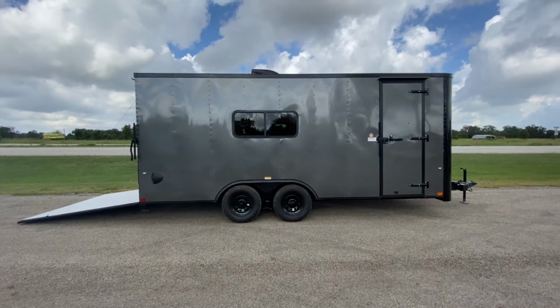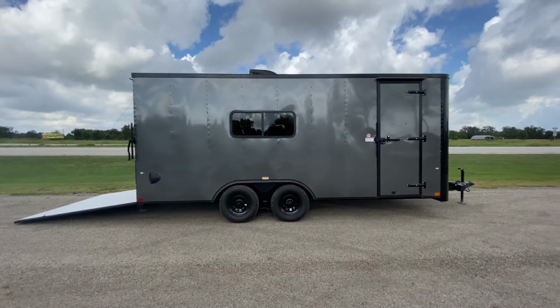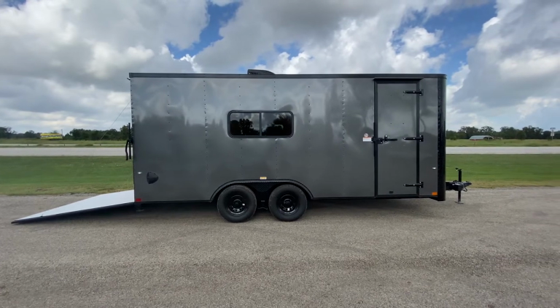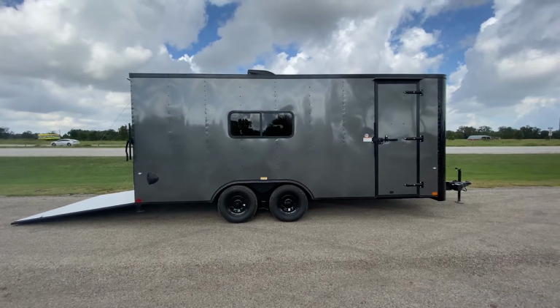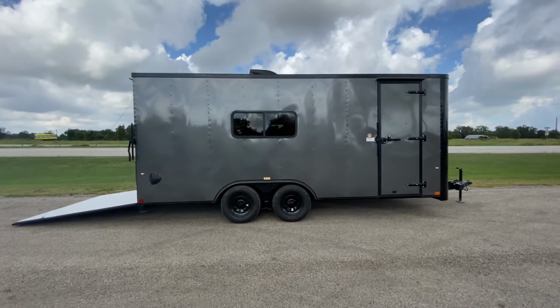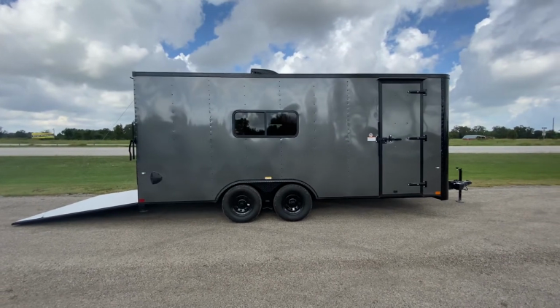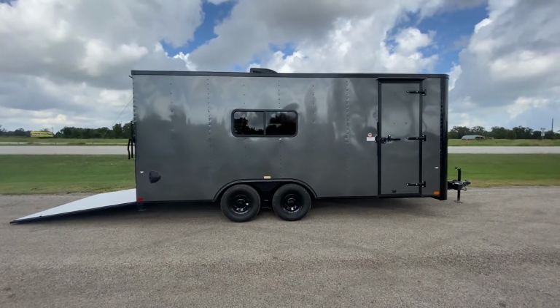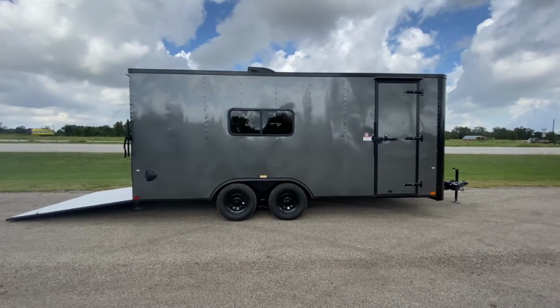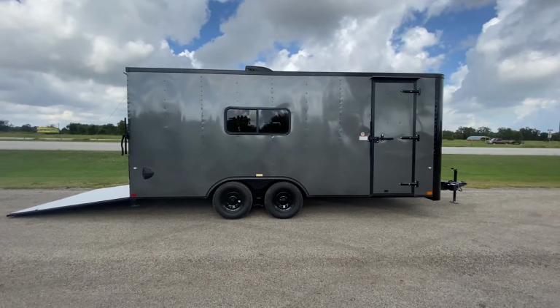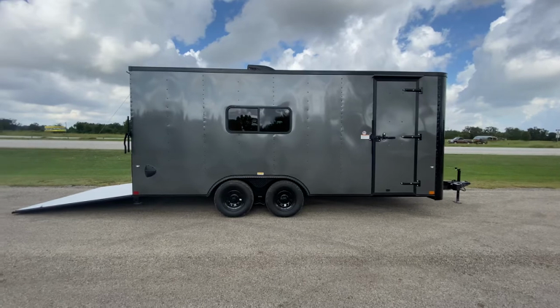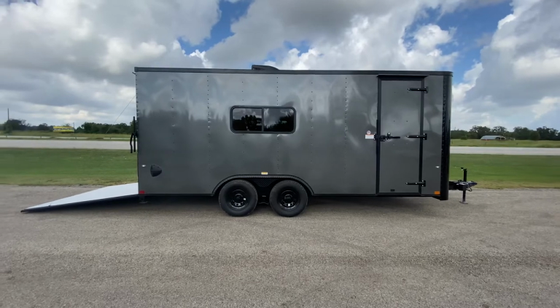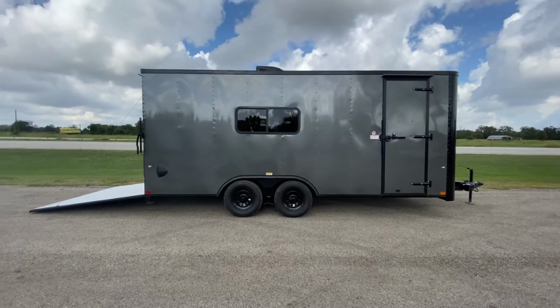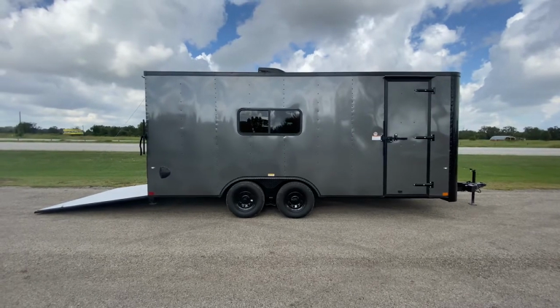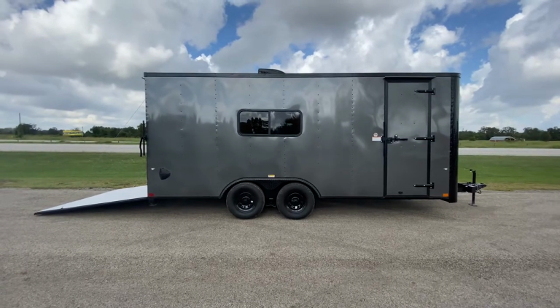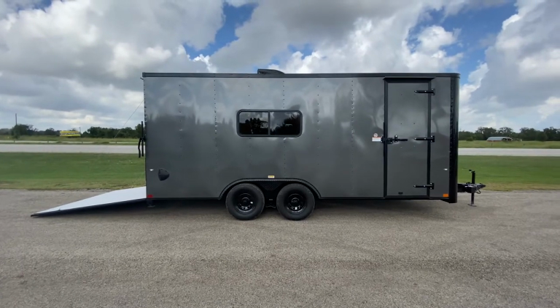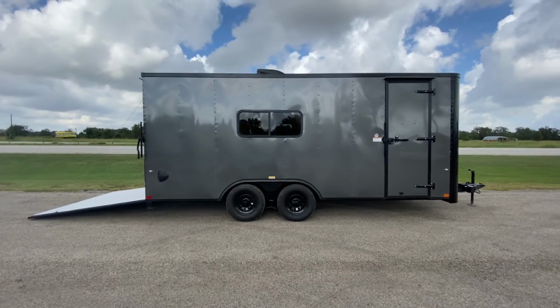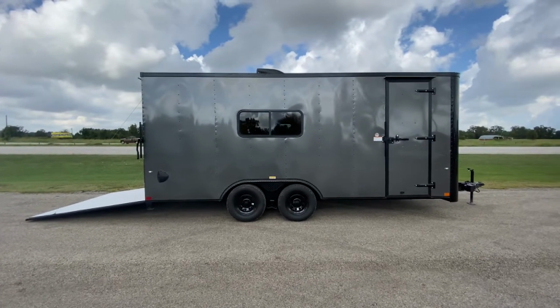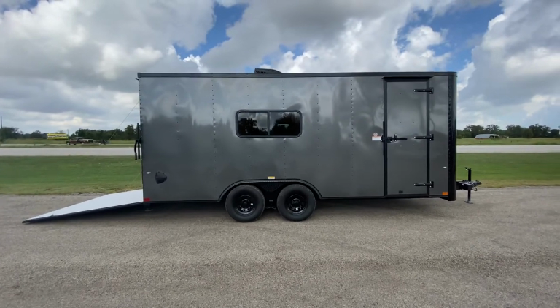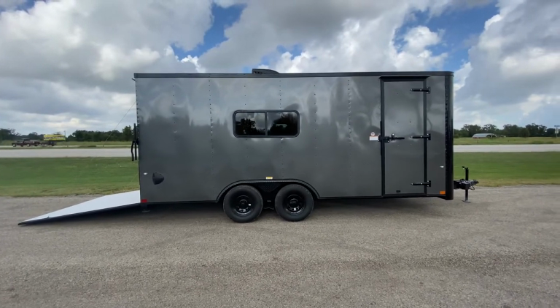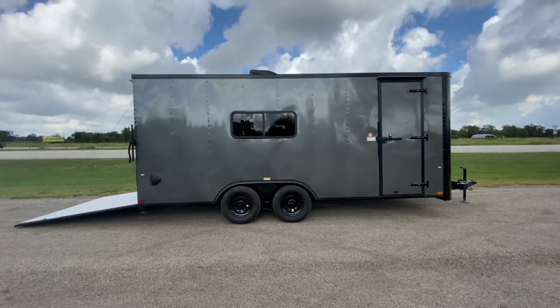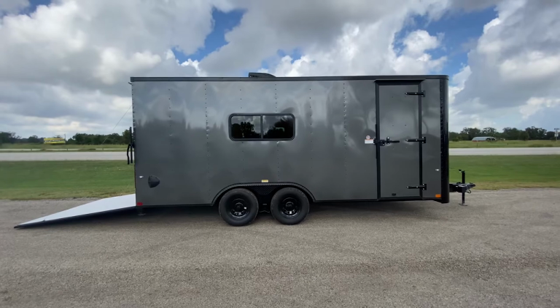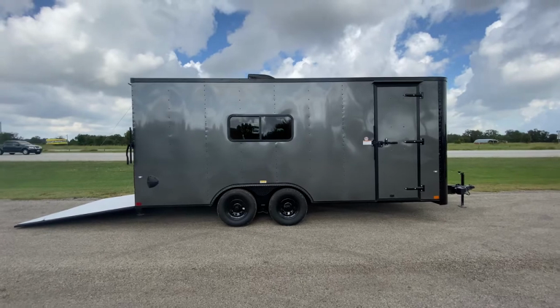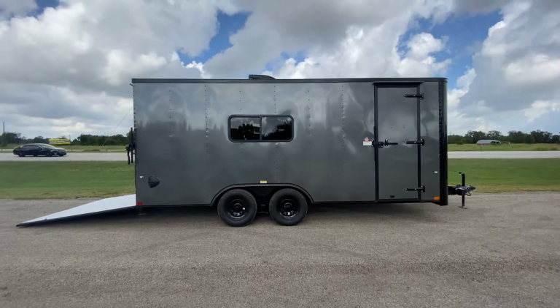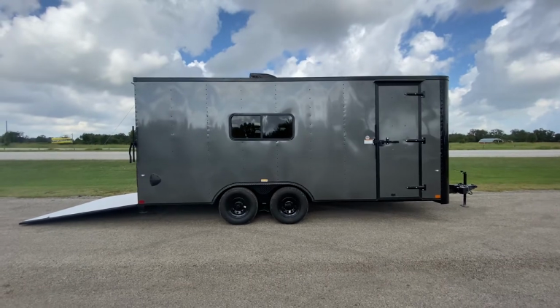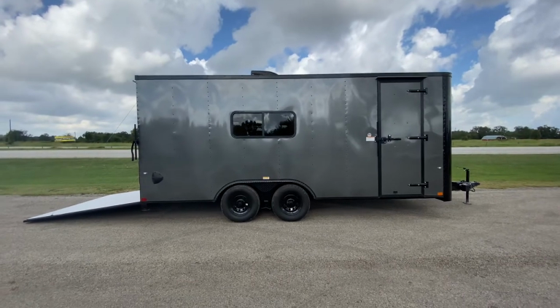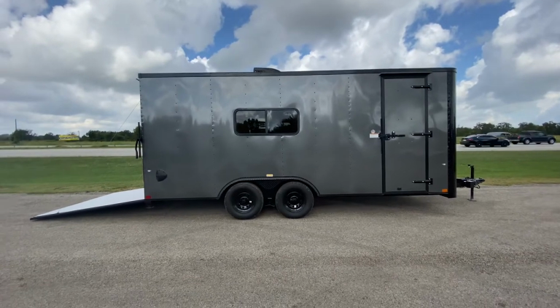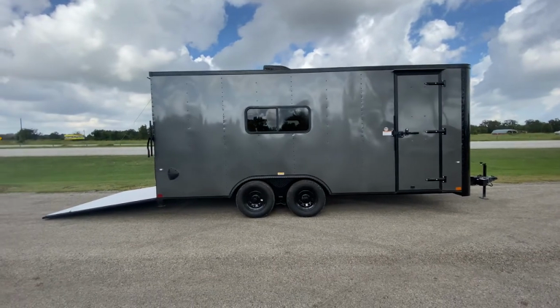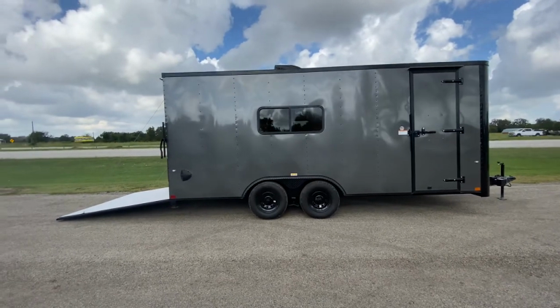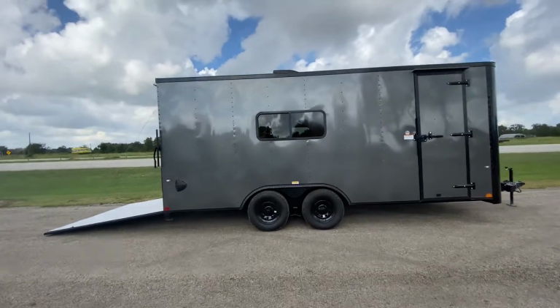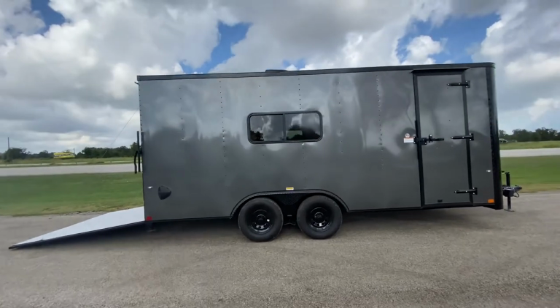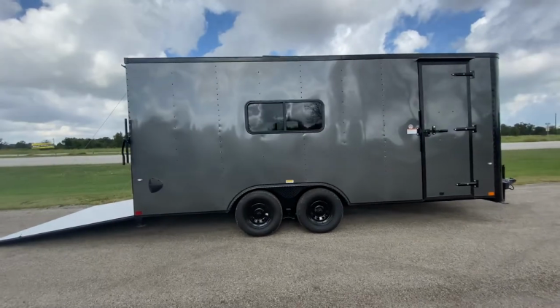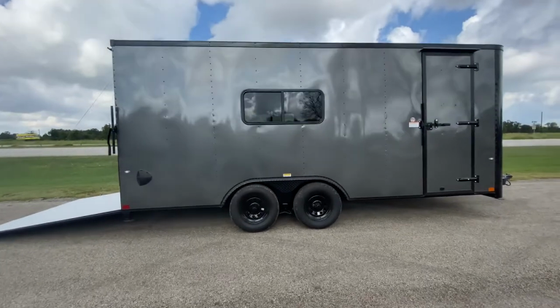Hello everybody, welcome to Trailer Place. We're going to take a look at some new inventory that we received on the lot for you guys today. What we're going to be taking a look at here is an eight-and-a-half by eighteen Cargo Craft flat nose enclosed trailer.